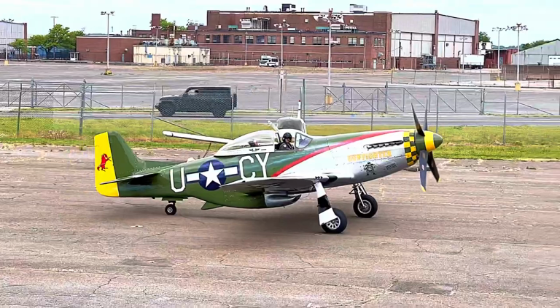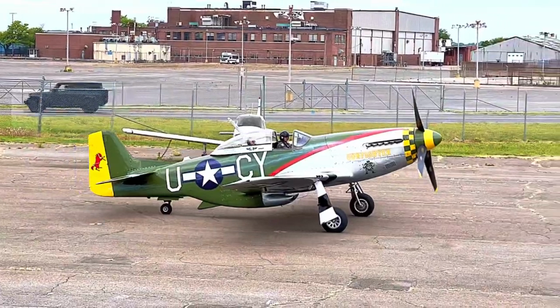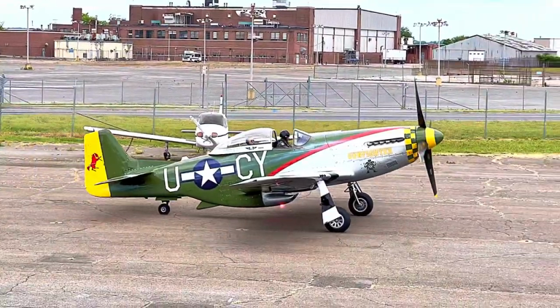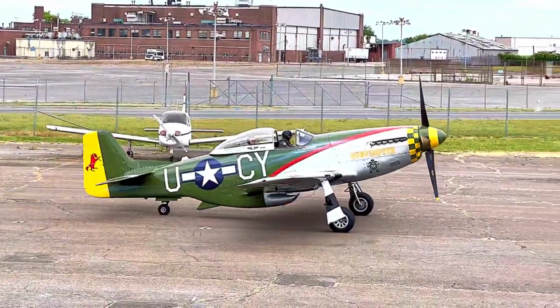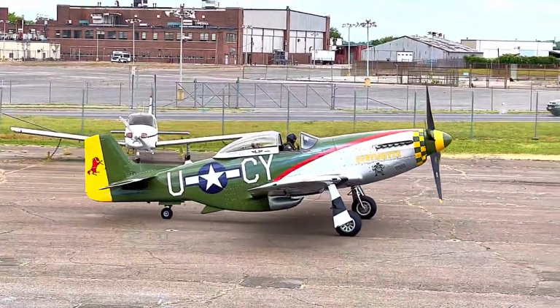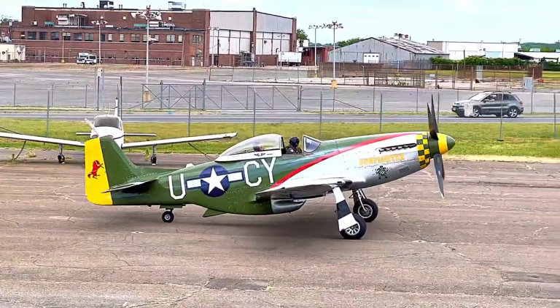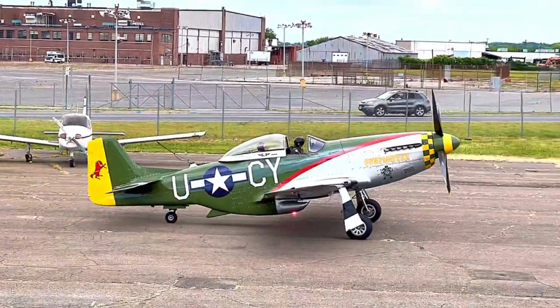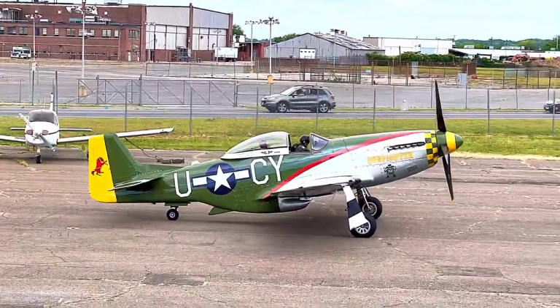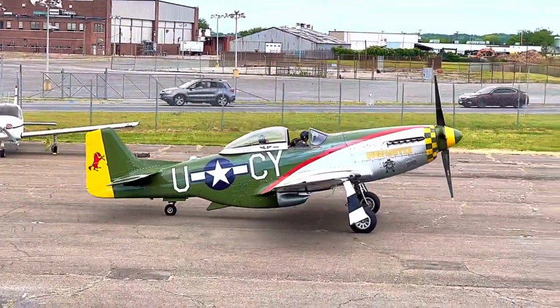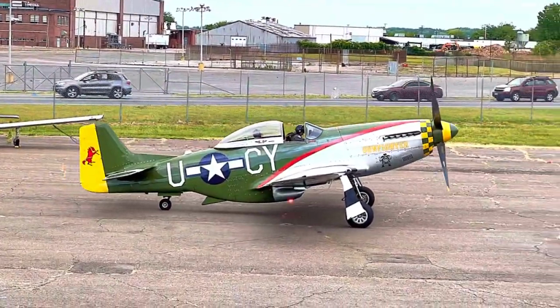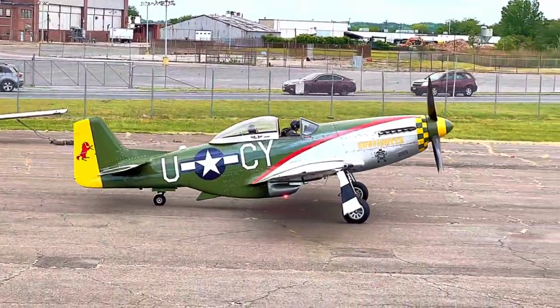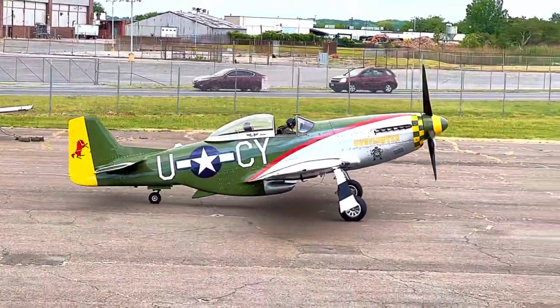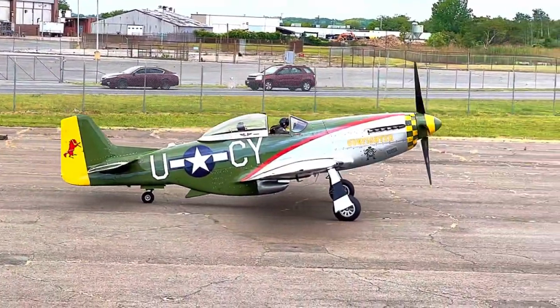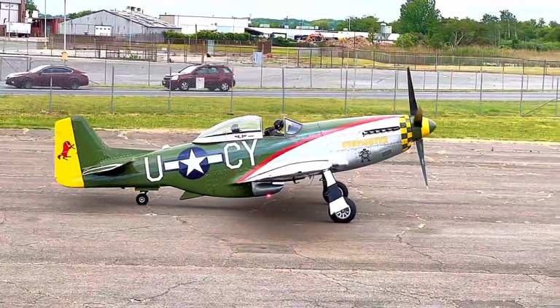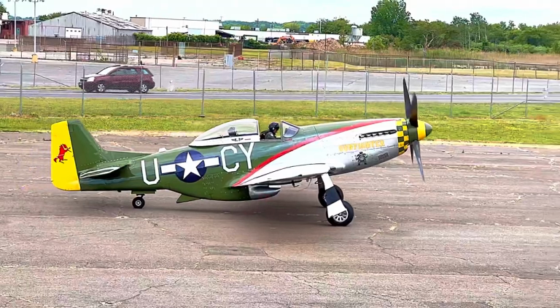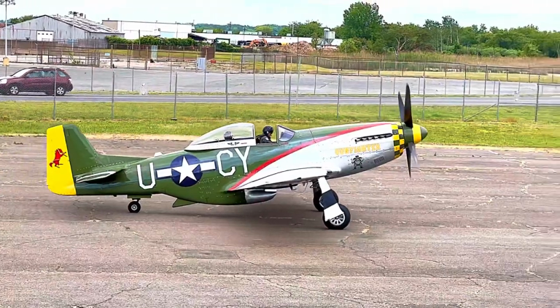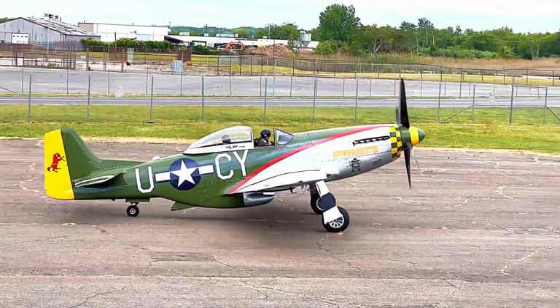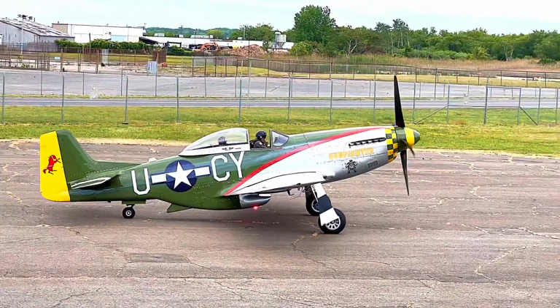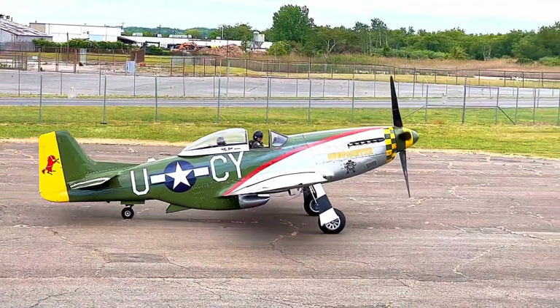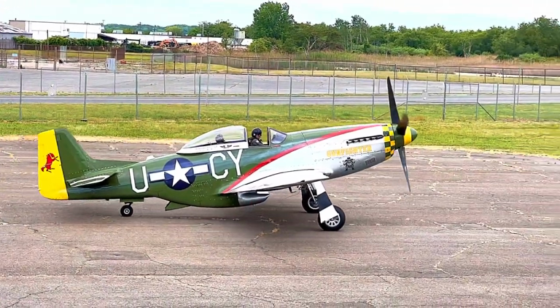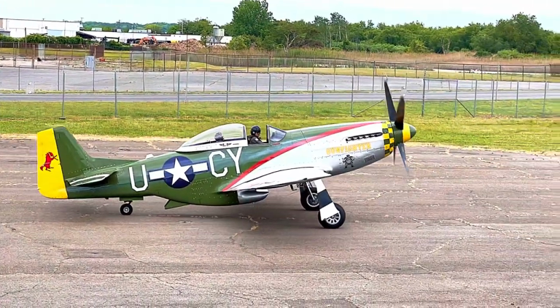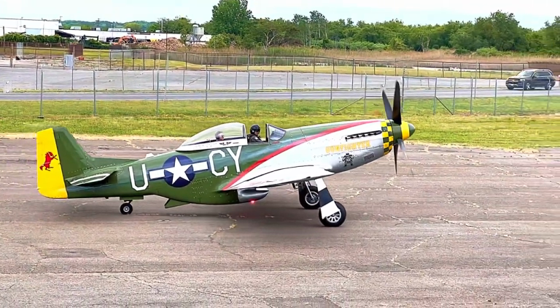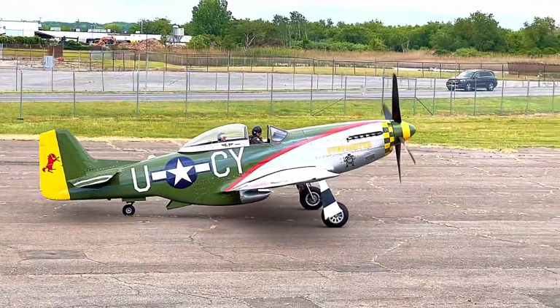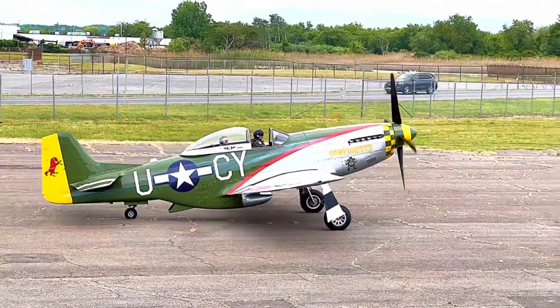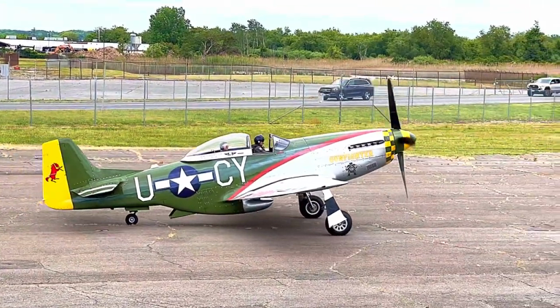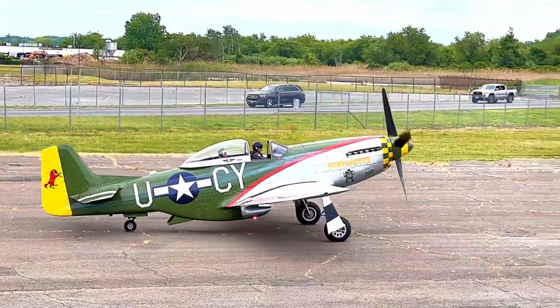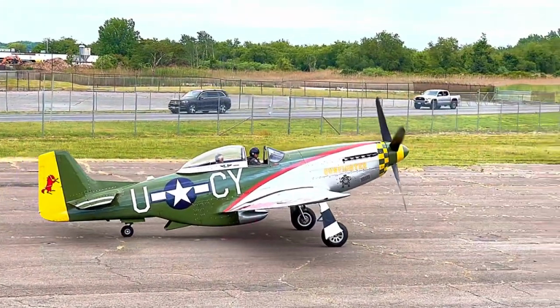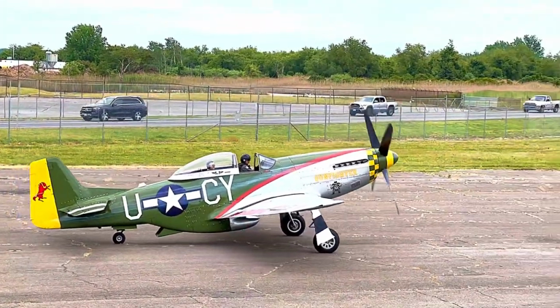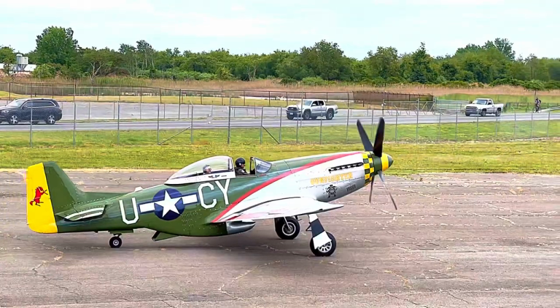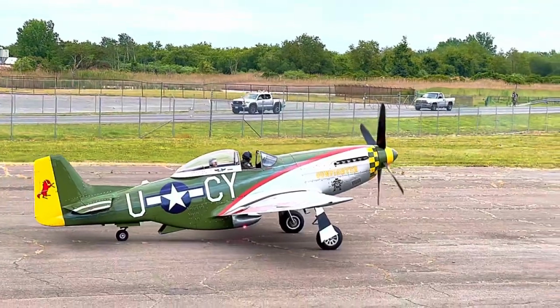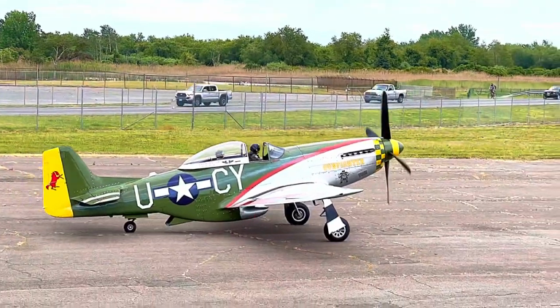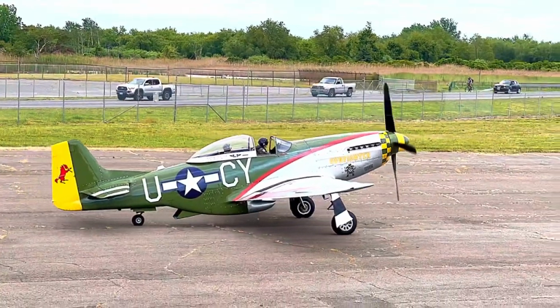Tower, Mustang 5-4-2-8 Victor is ready to go. We'll need full length for runway 6 Bravo. Mustang 2-8 Victor, bridge 4-4, full length approved, runway 6 cleared for takeoff. And on departure, left turn.